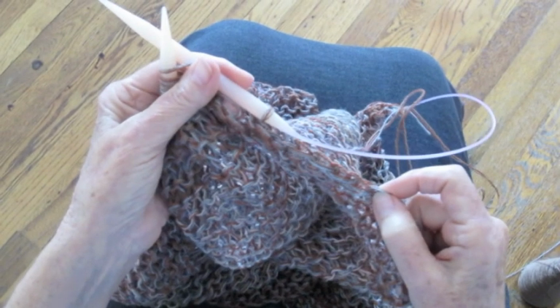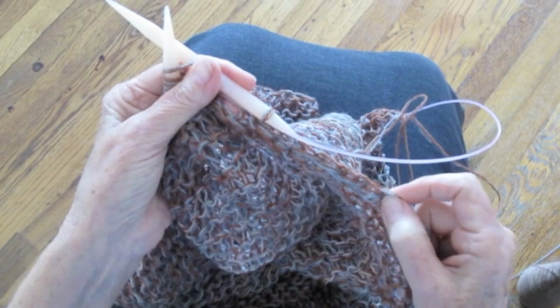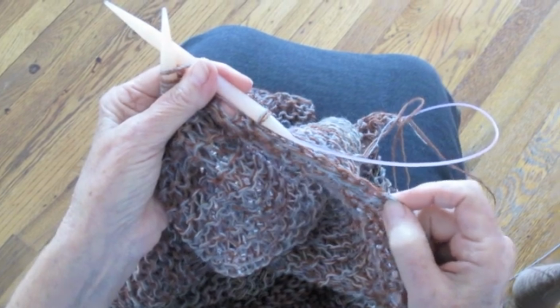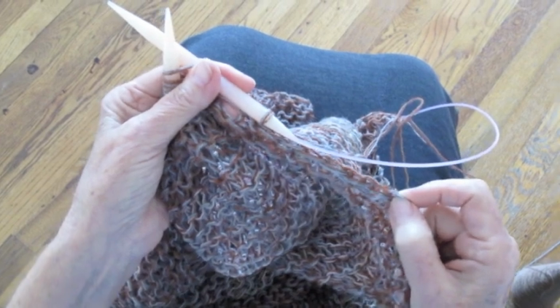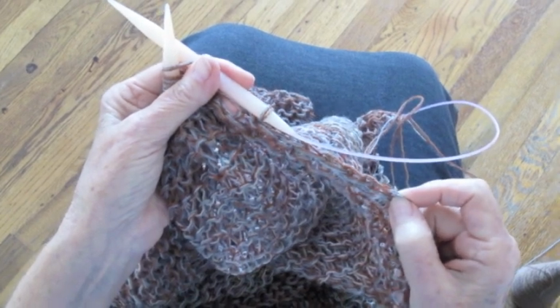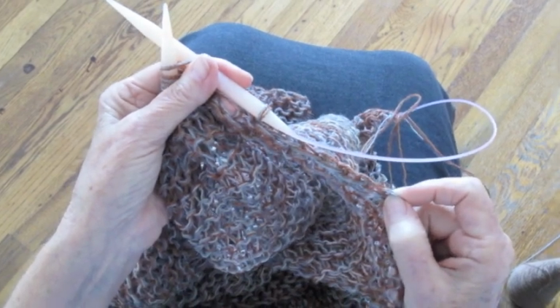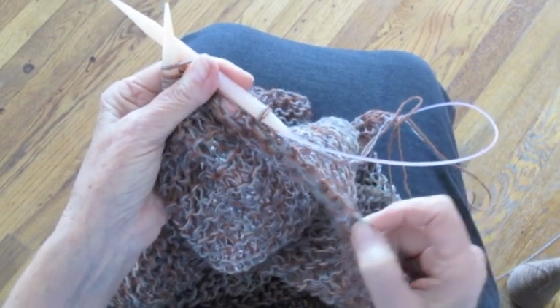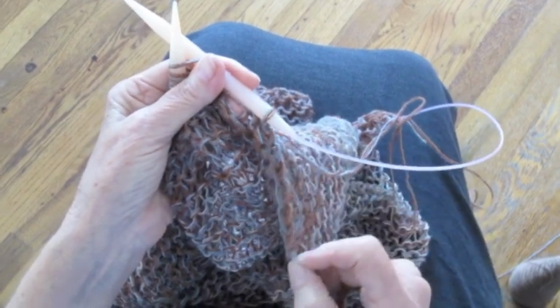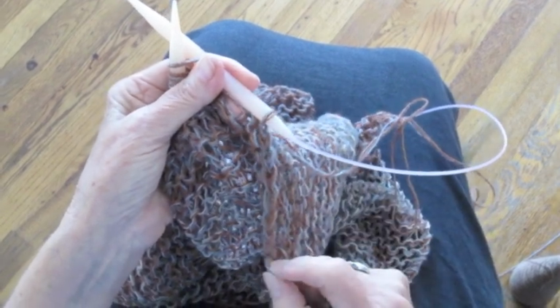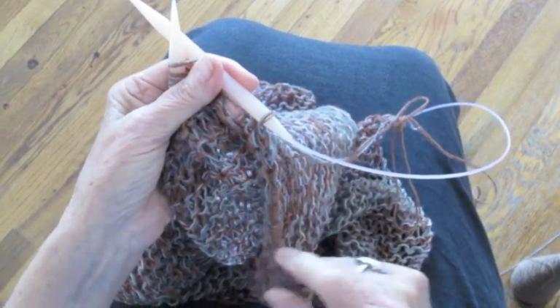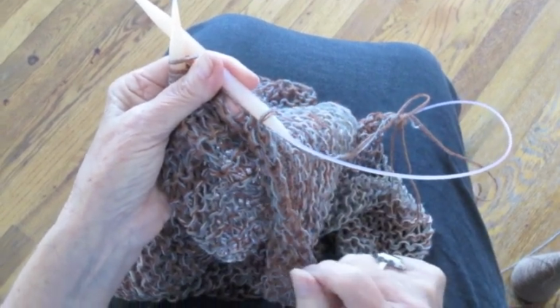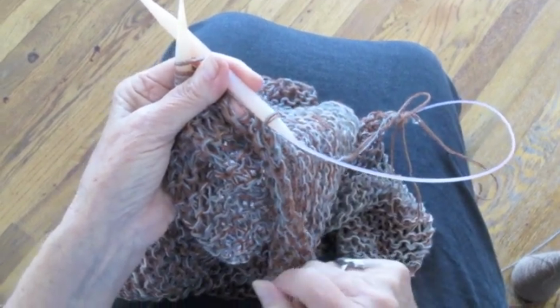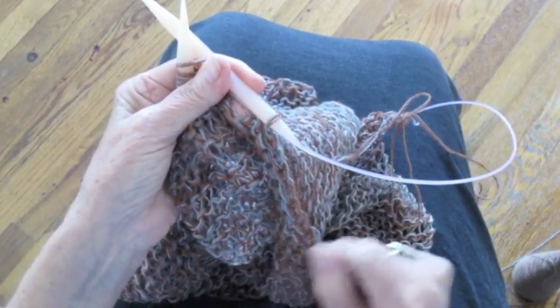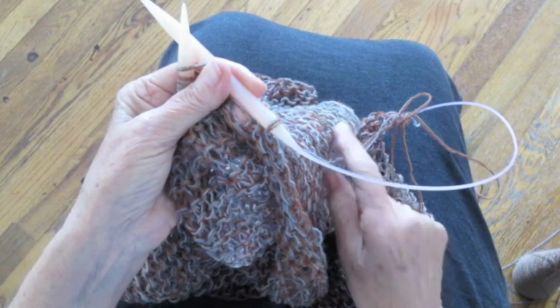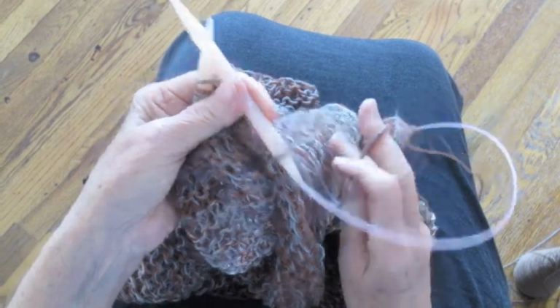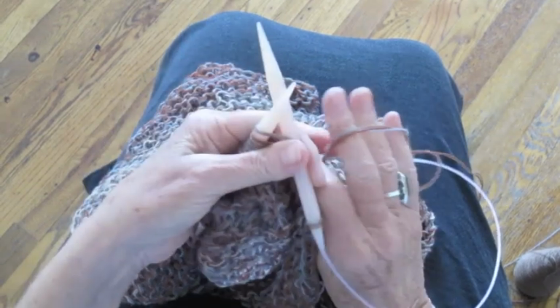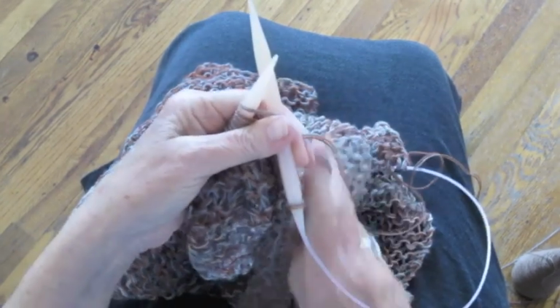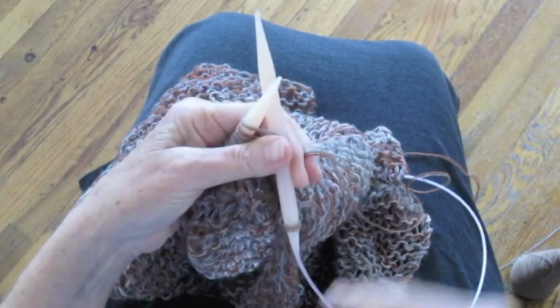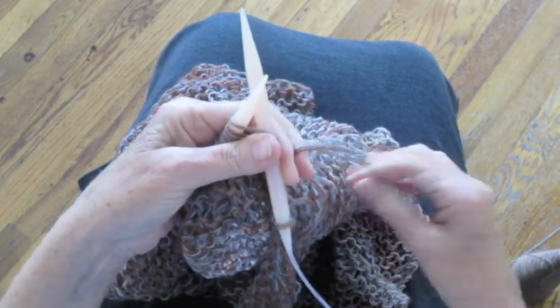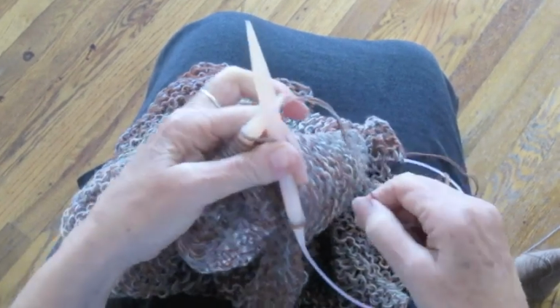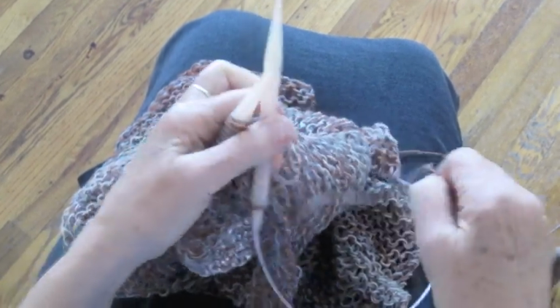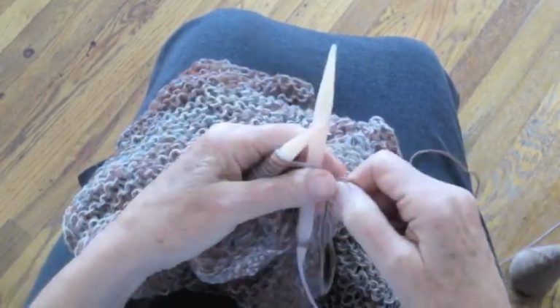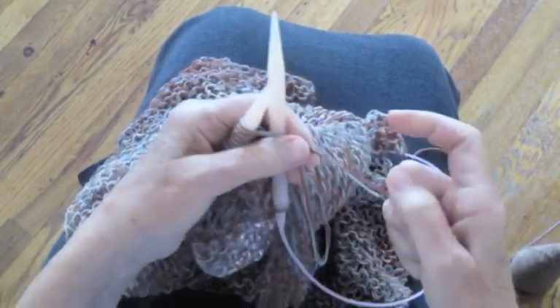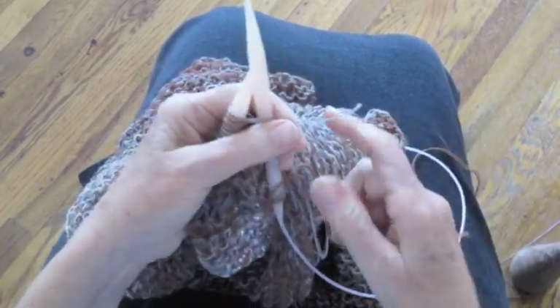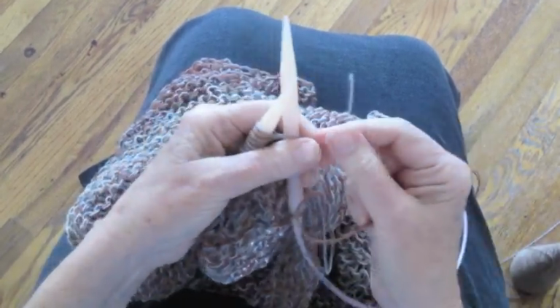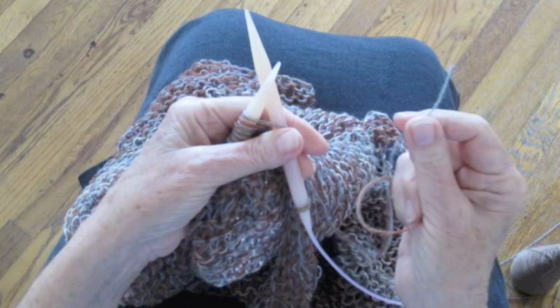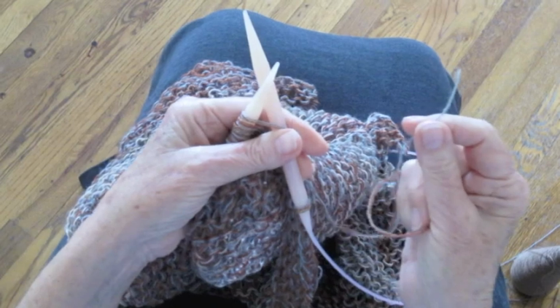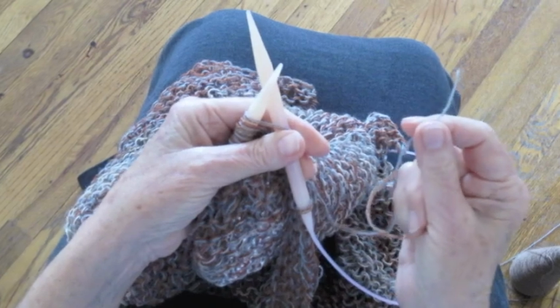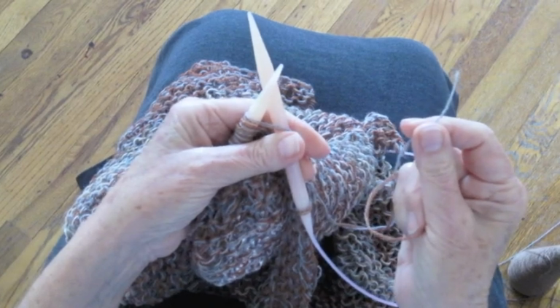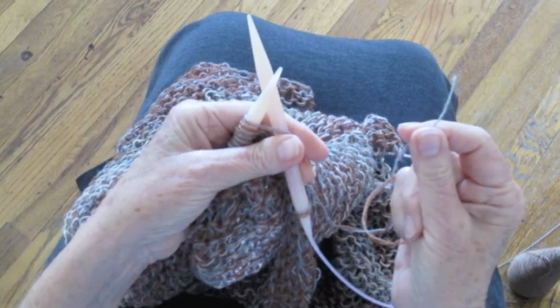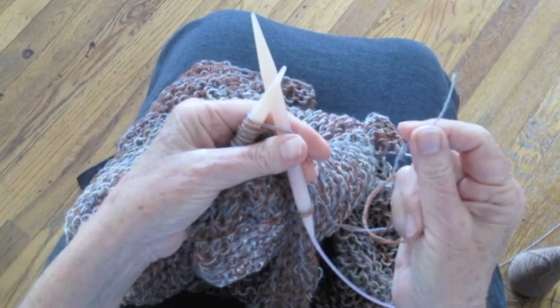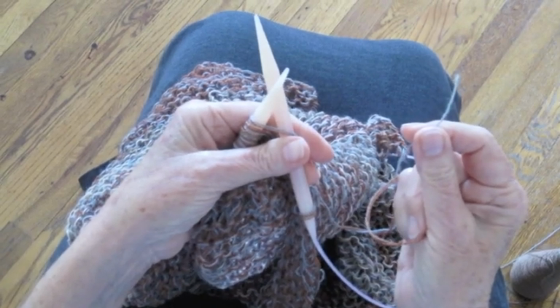I've been binding off on my scarf, and I see now that the yarn has broken right here. So I'm going to show you what to do about that right now.